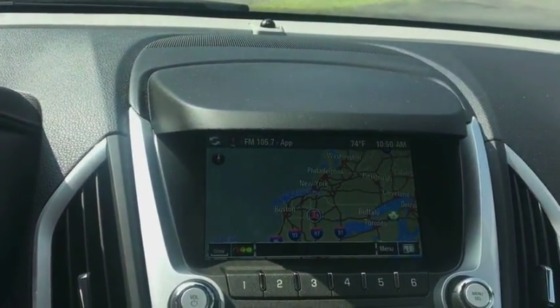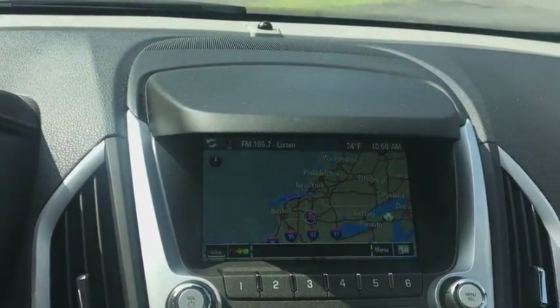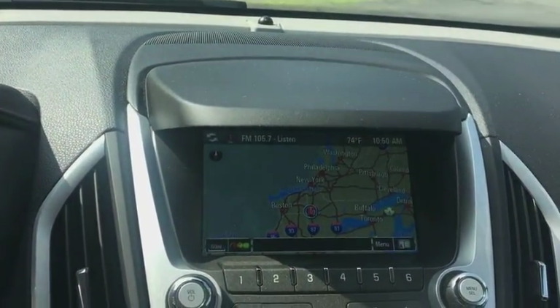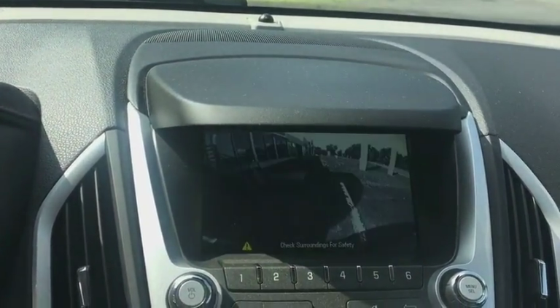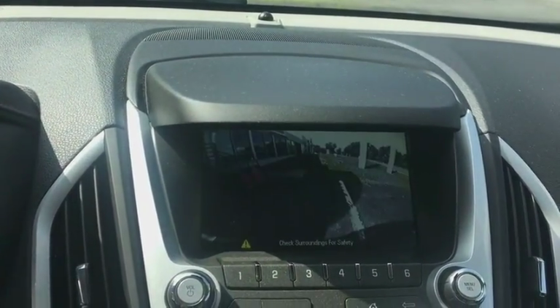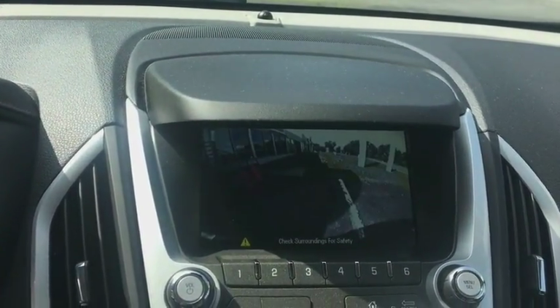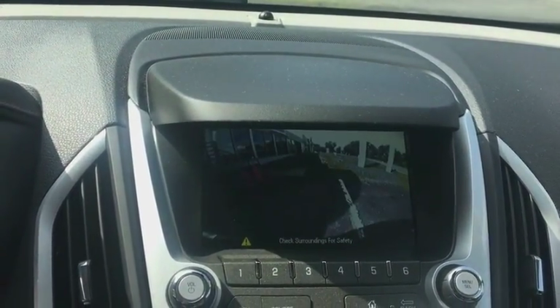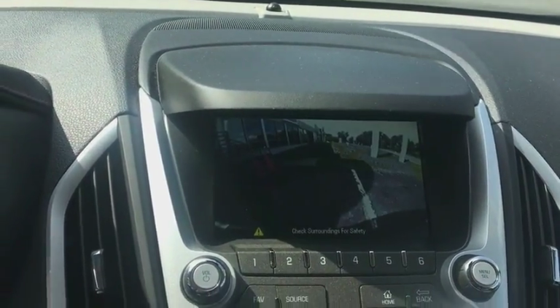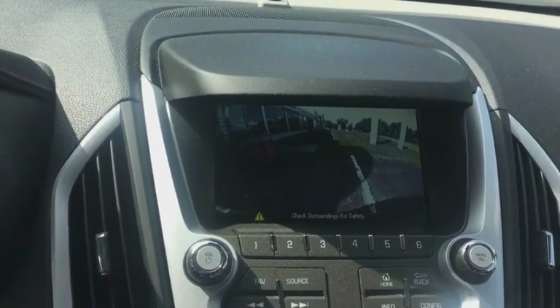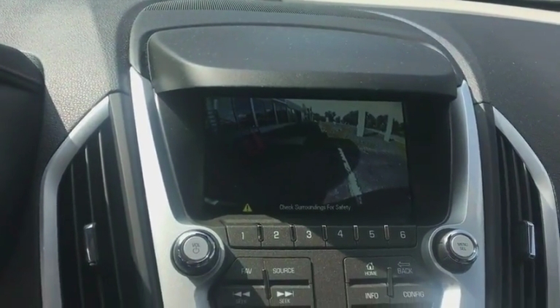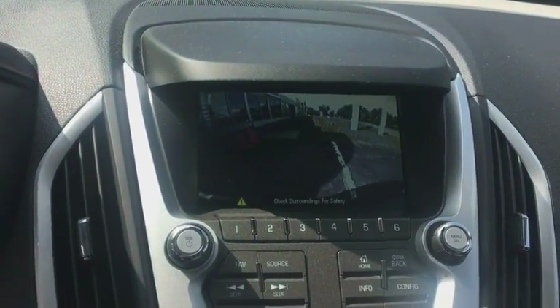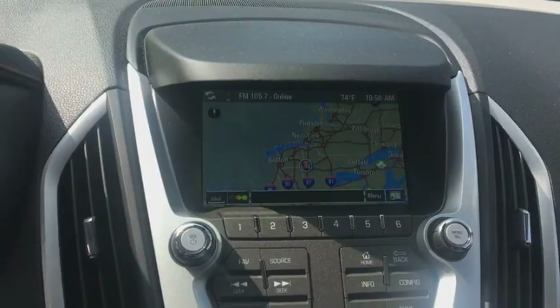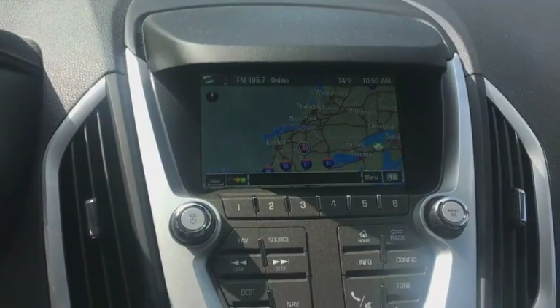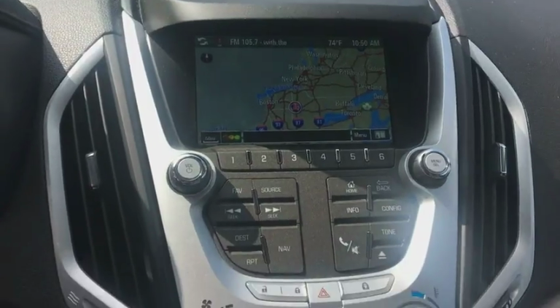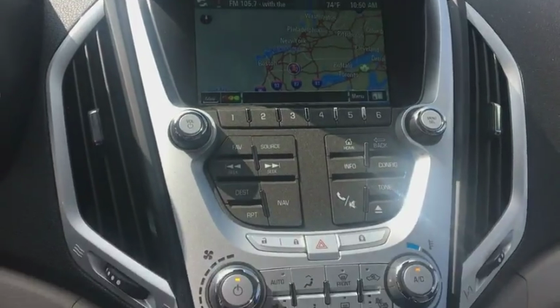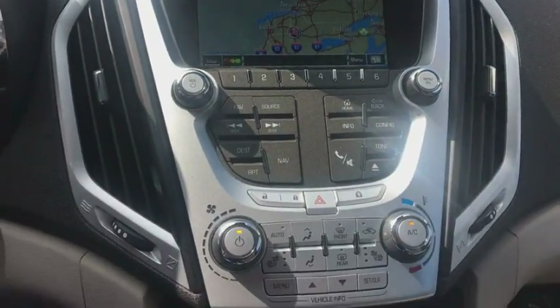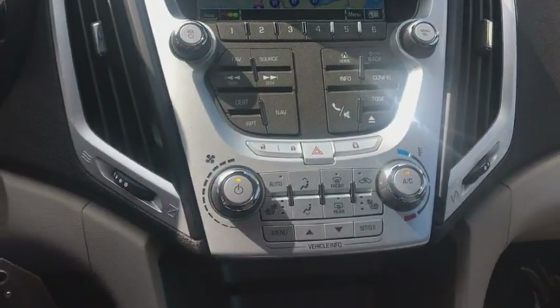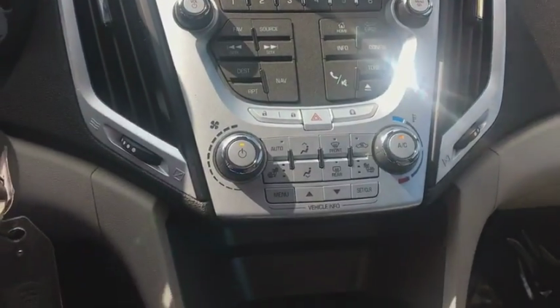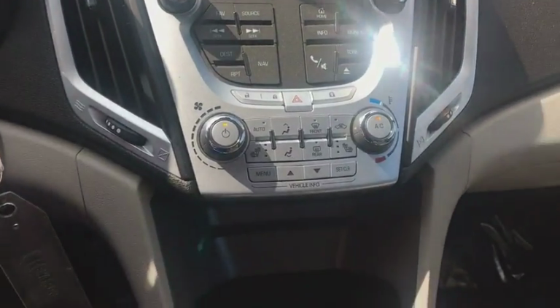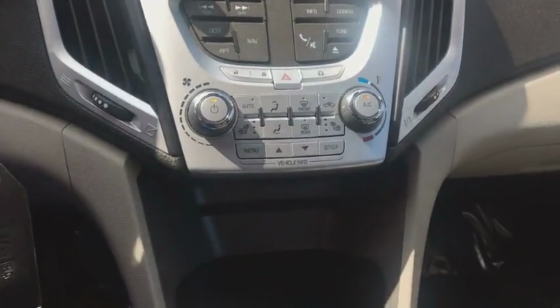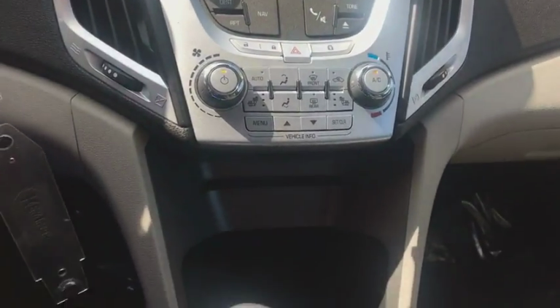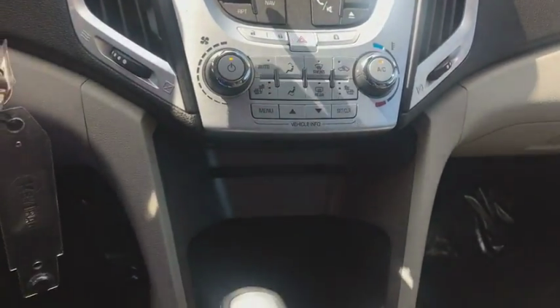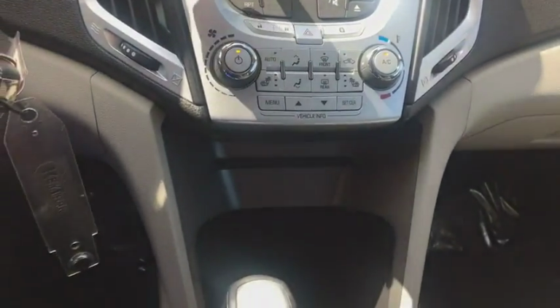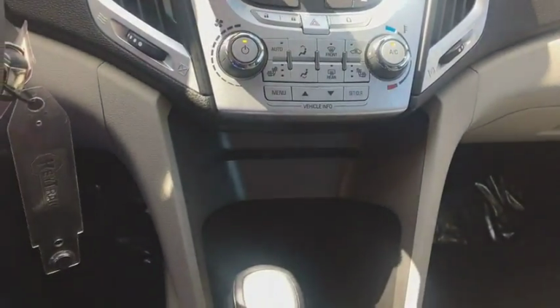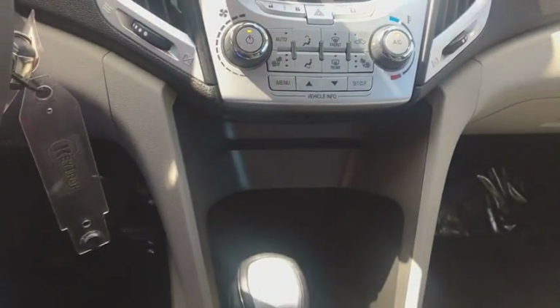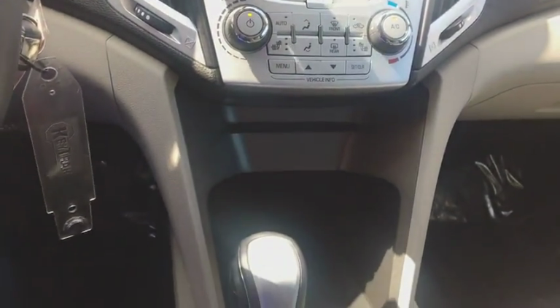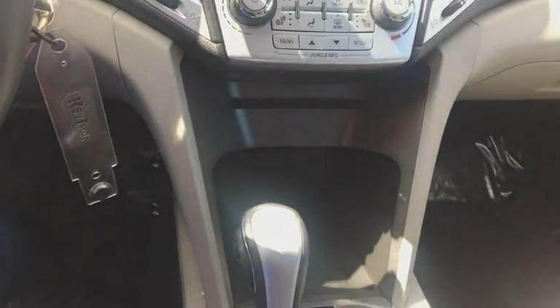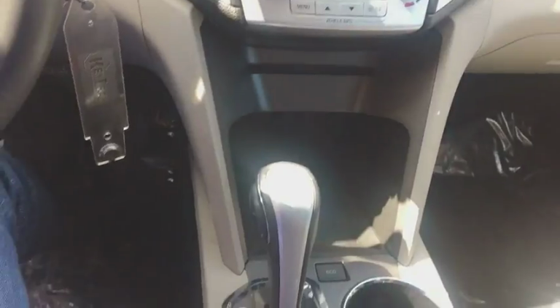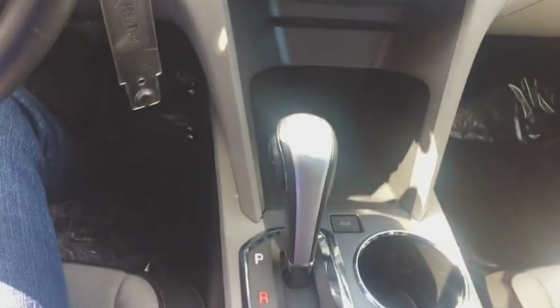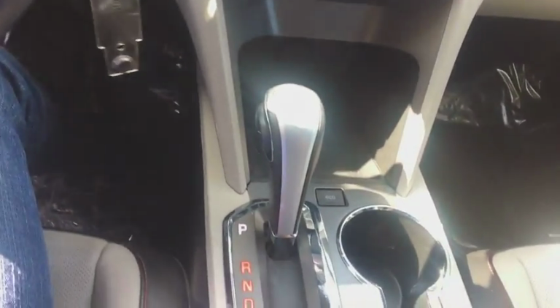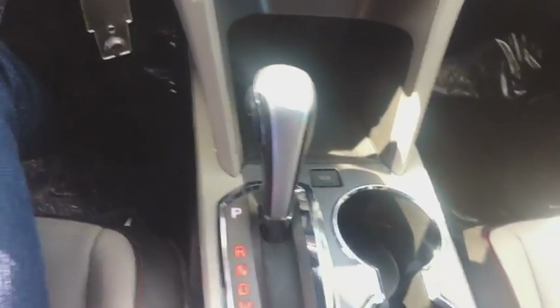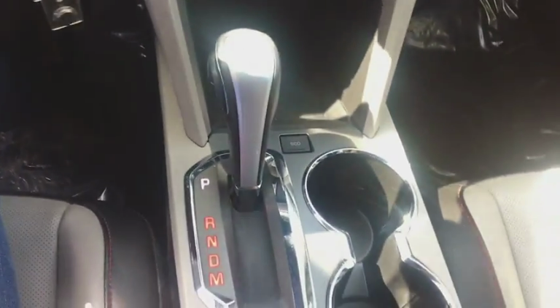CD player. Trip computer. Fog lights. Compass. Heated front driver and passenger seats. Security system. Rear window defroster. Power windows.